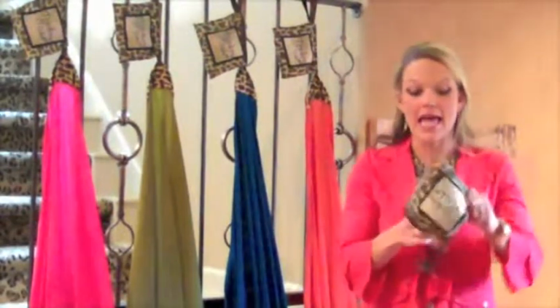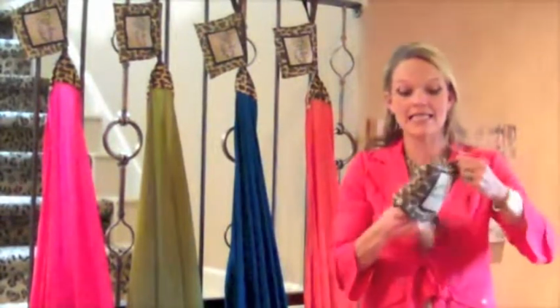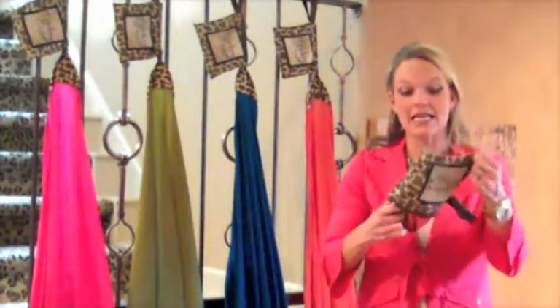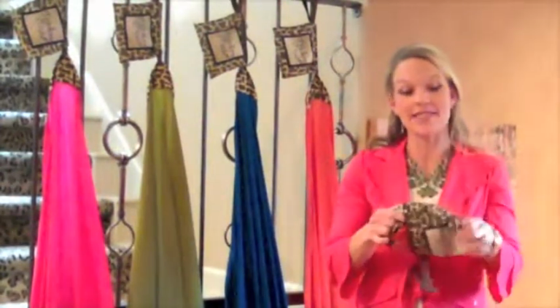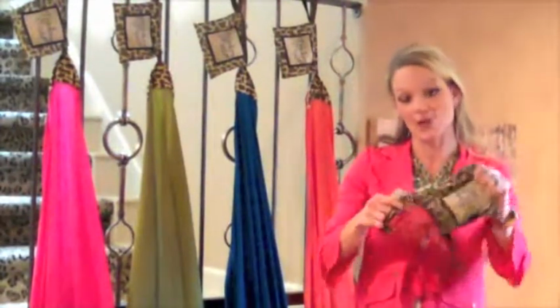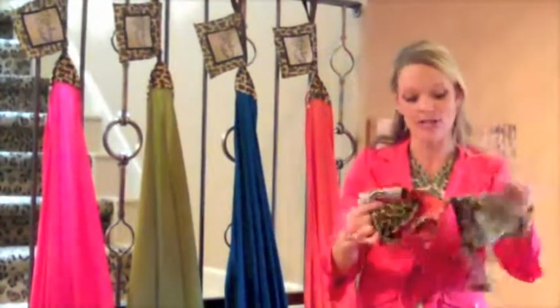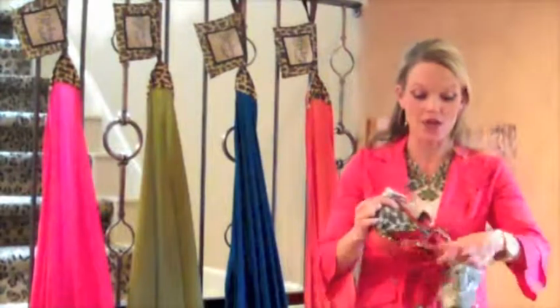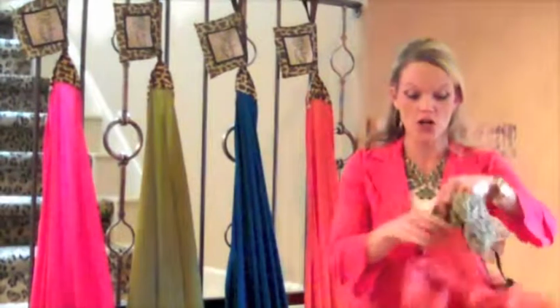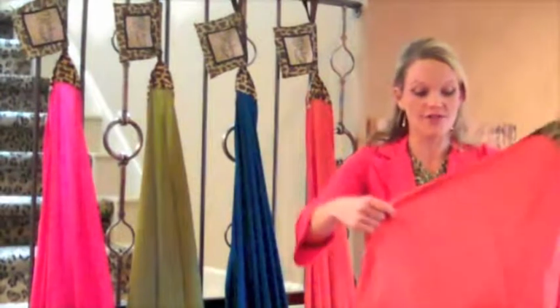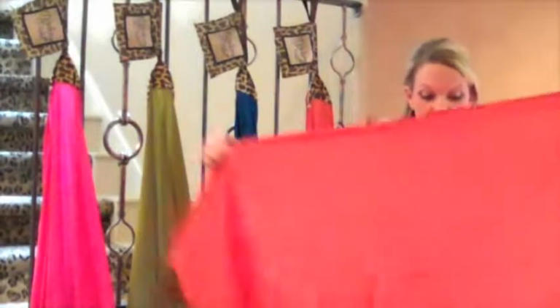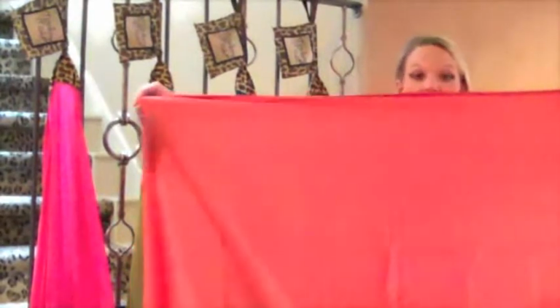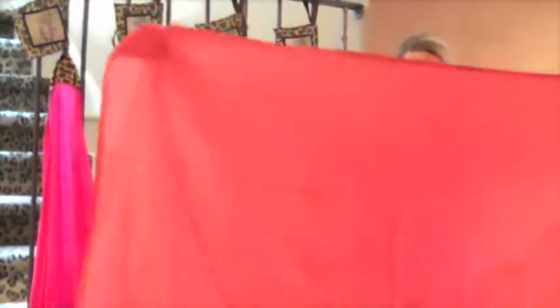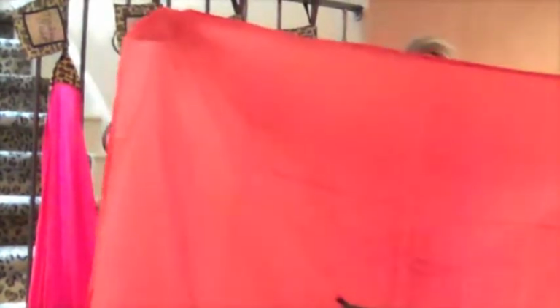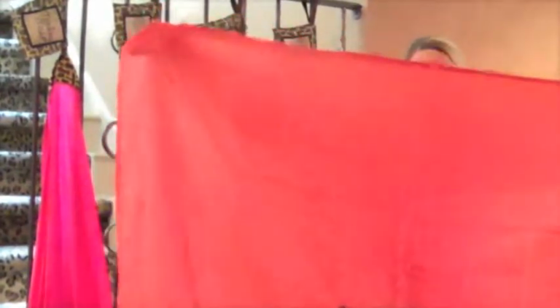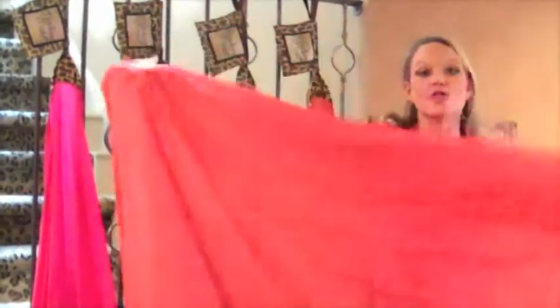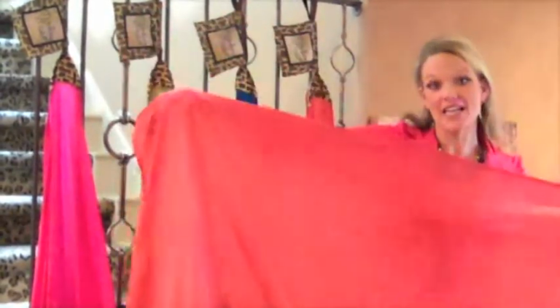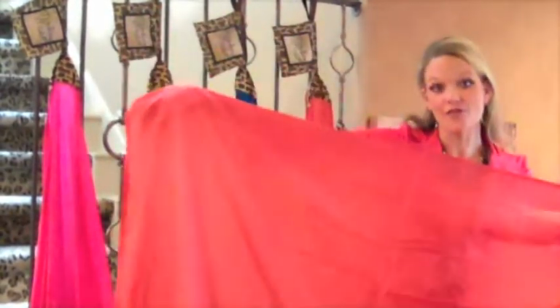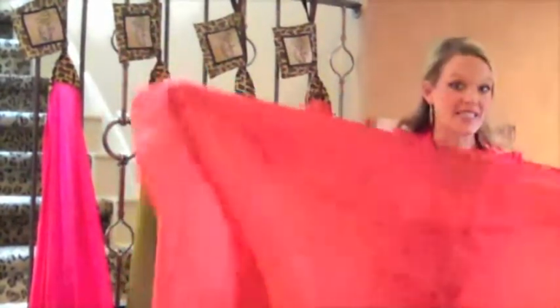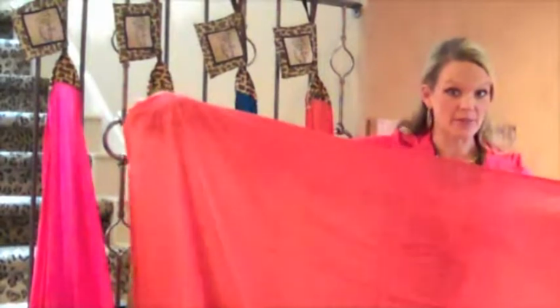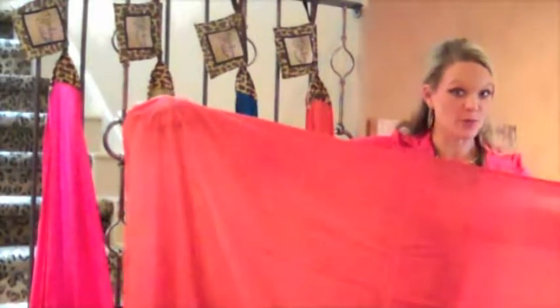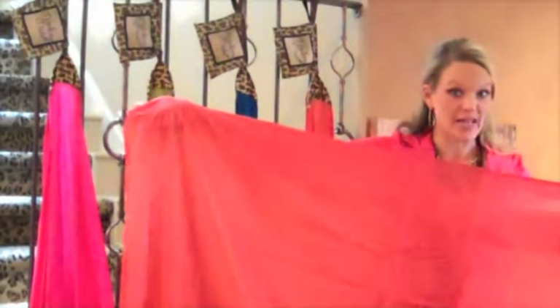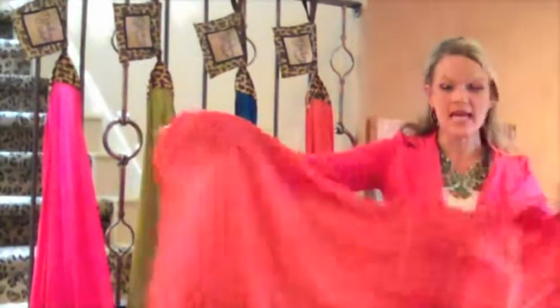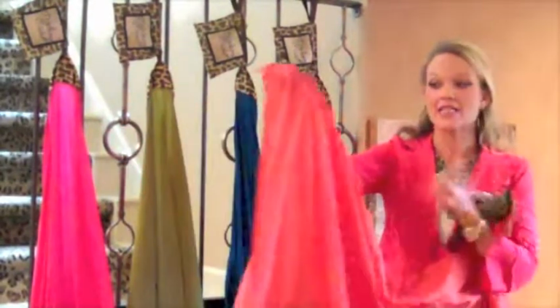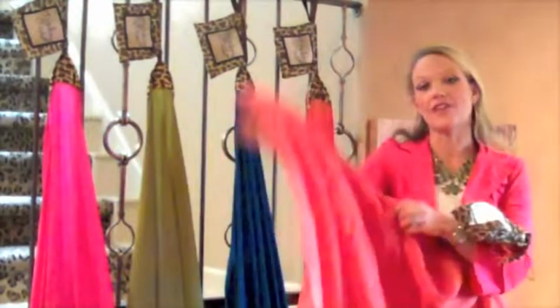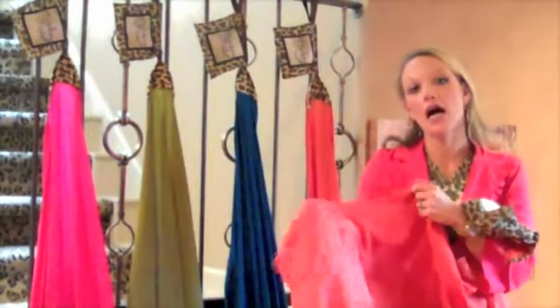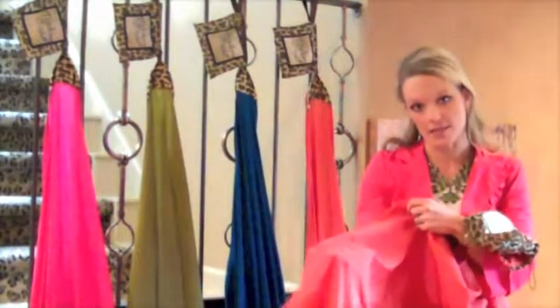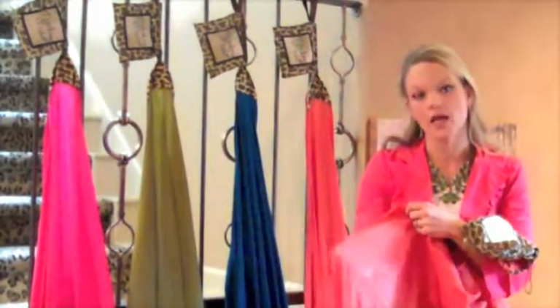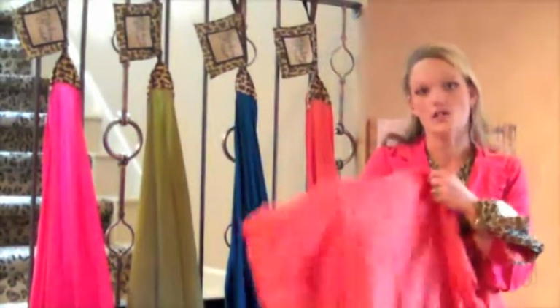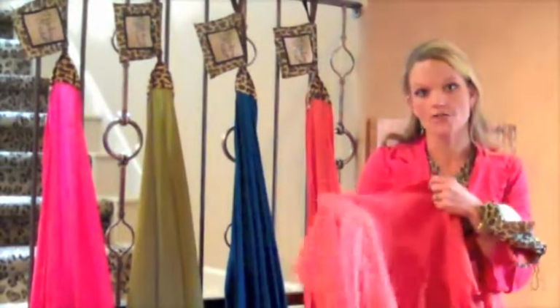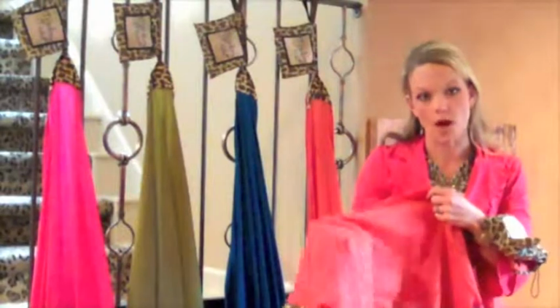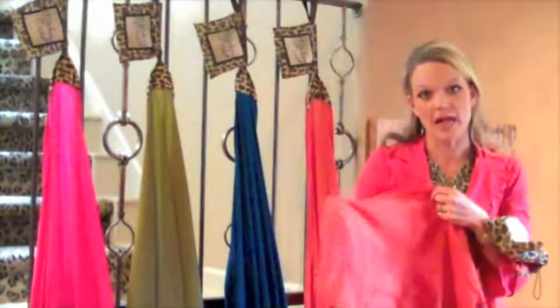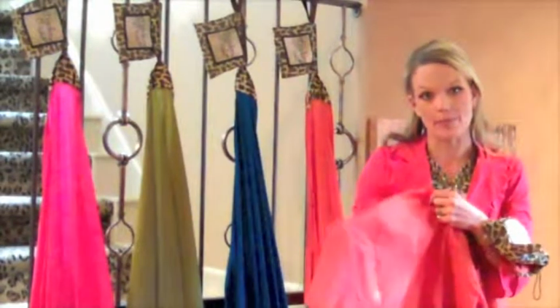Inside this tiny little pouch is a large five-foot by five-foot mat. It's big enough for the entire family or a group of friends, and it is made of a custom, soft, water-repellent fabric.